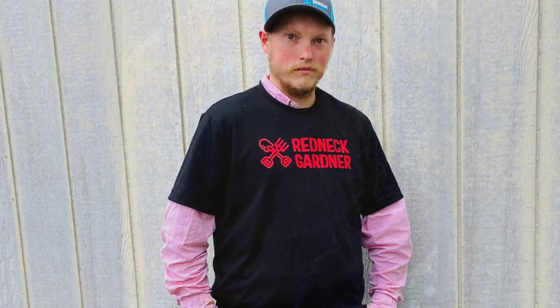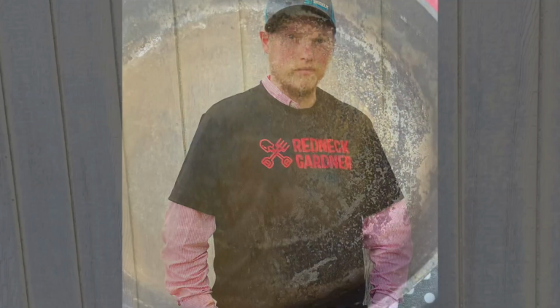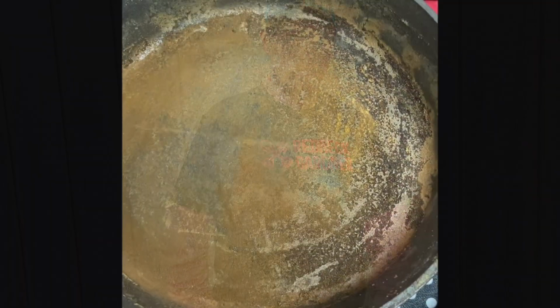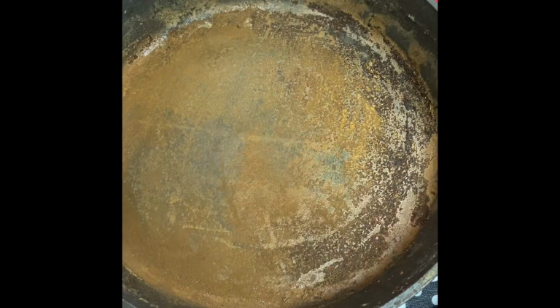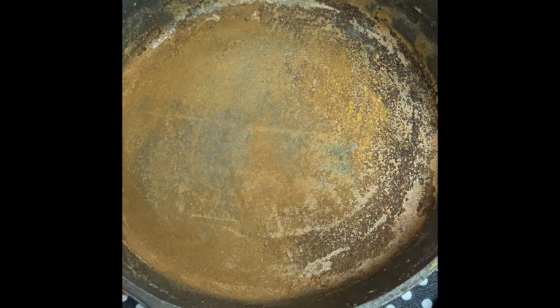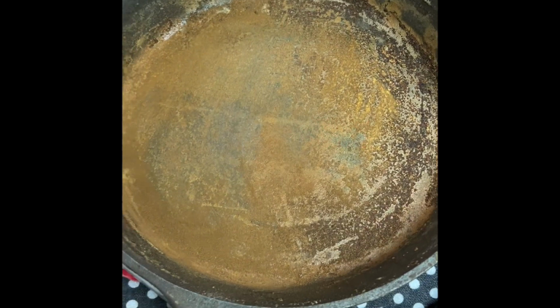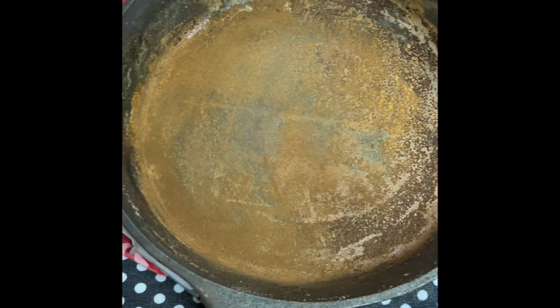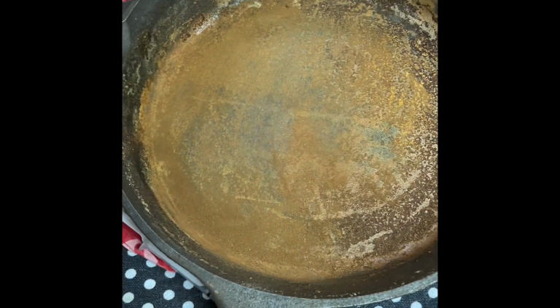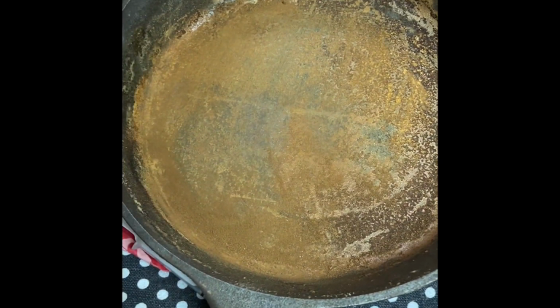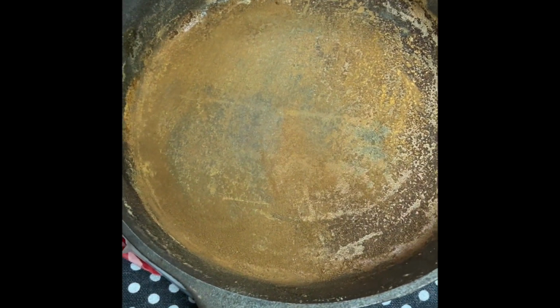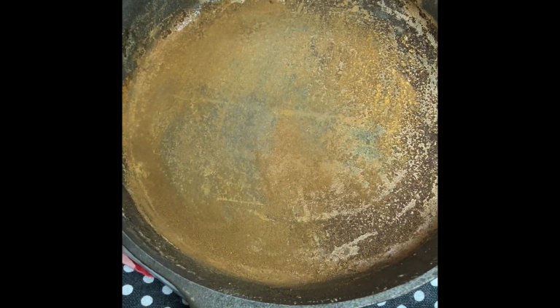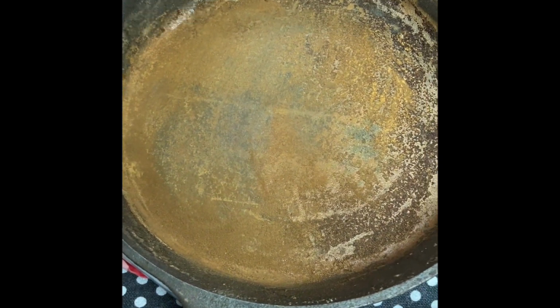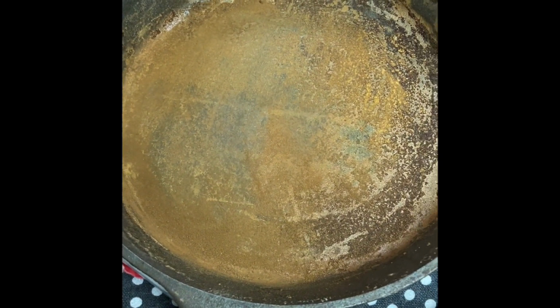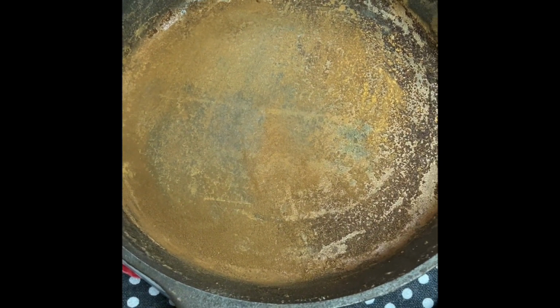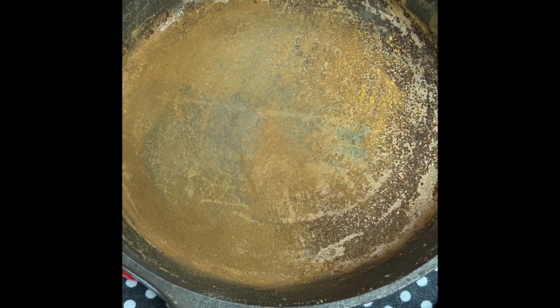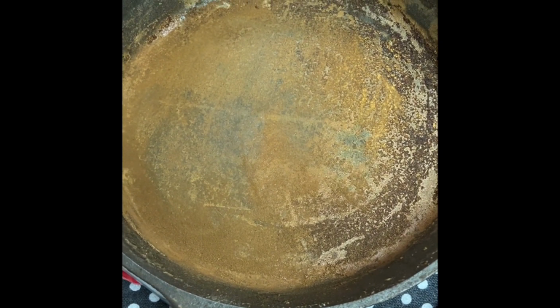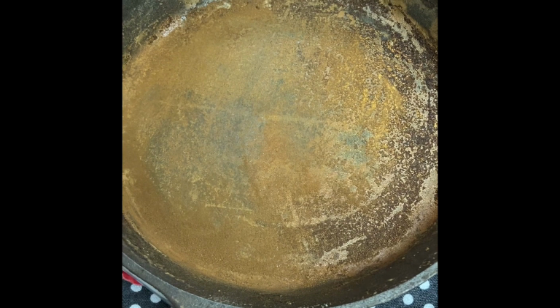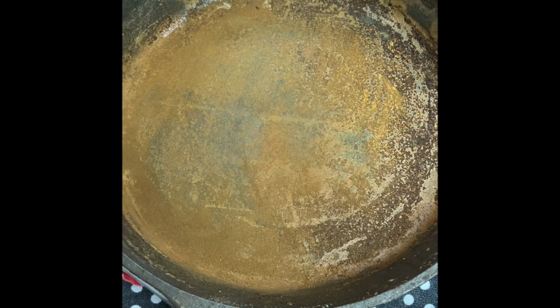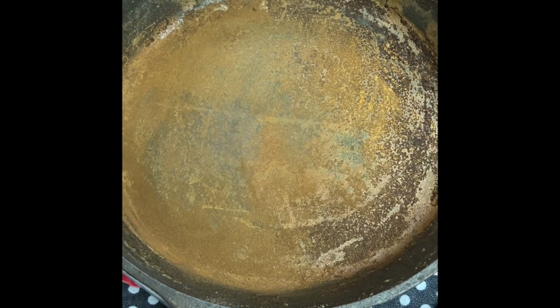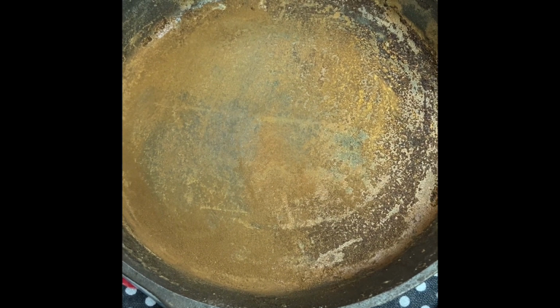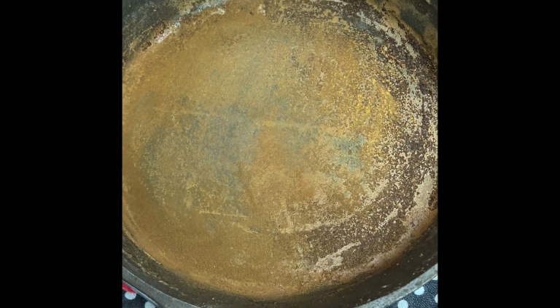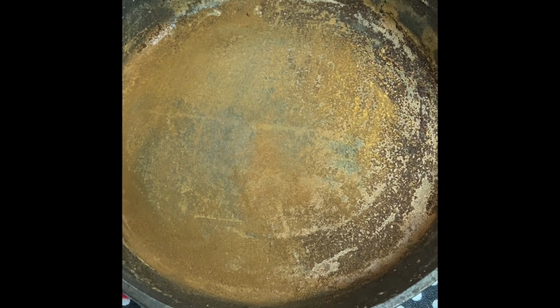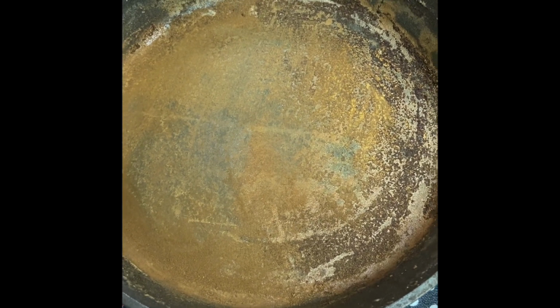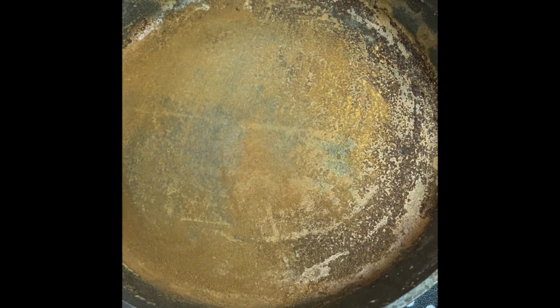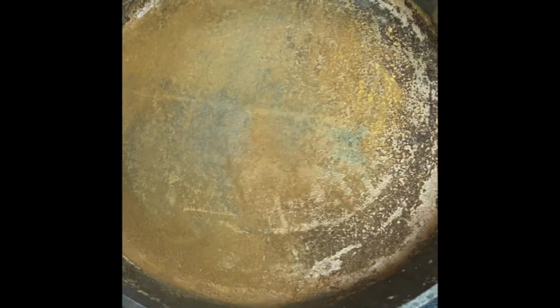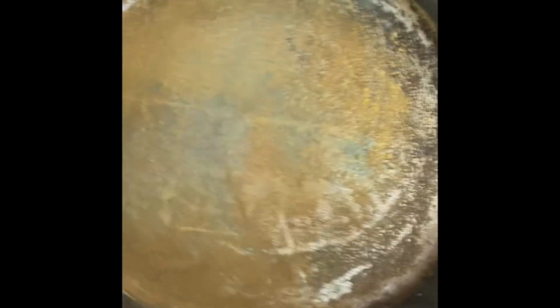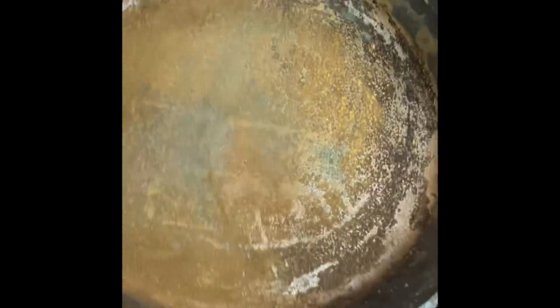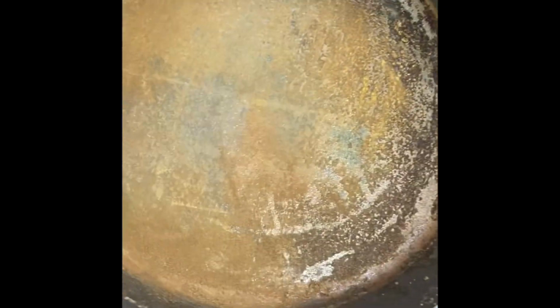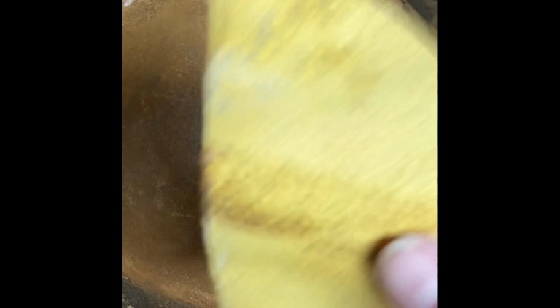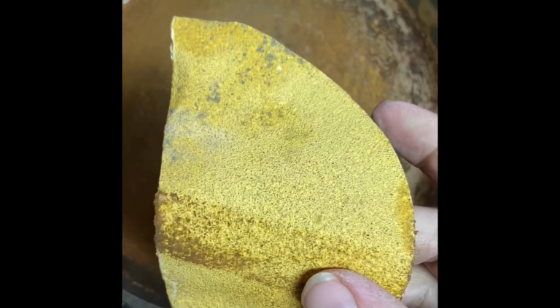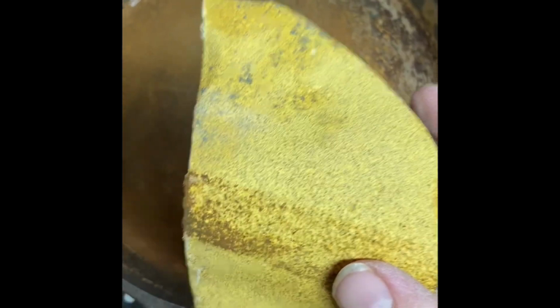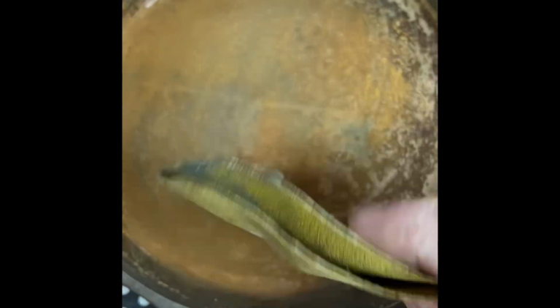Hey Redneck Gardener fans, I'm gonna teach you how to properly clean and season this. Hopefully my kids aren't gonna be too noisy. All right, here we go. First you want a piece of sandpaper or steel wool.